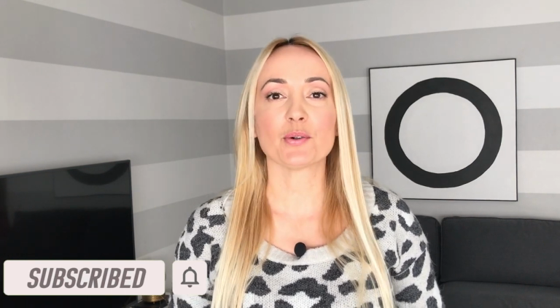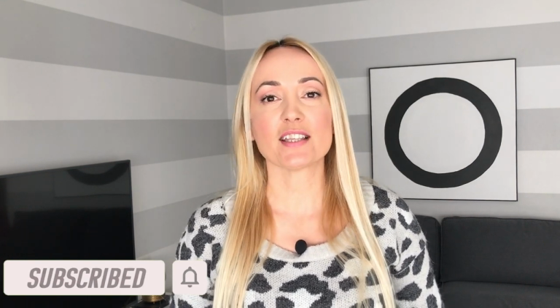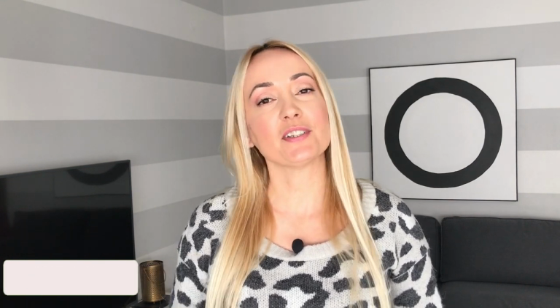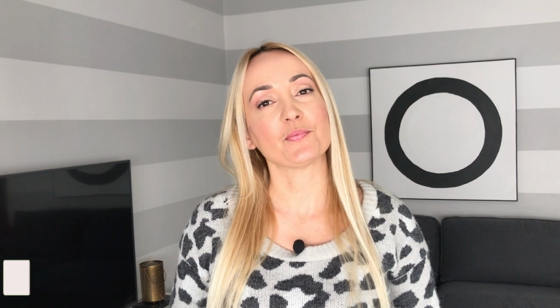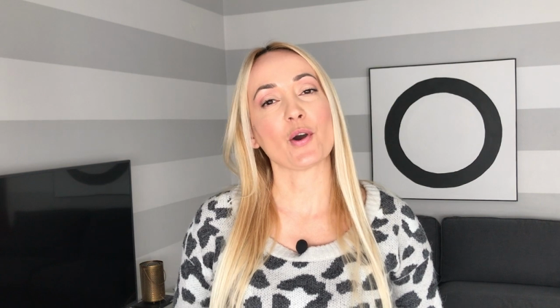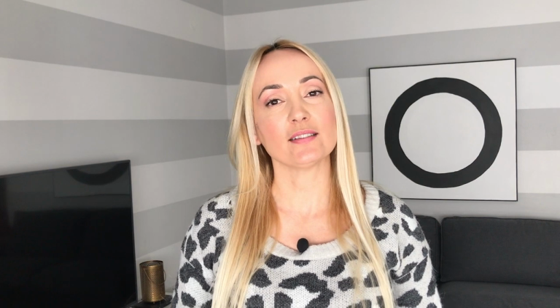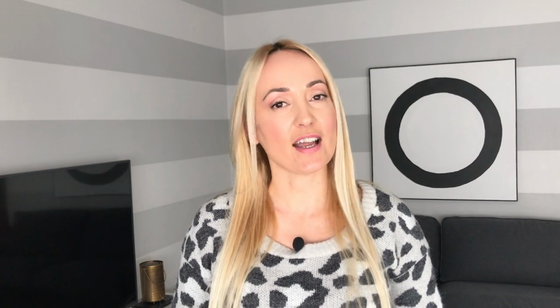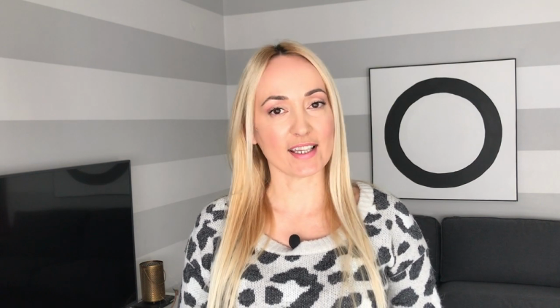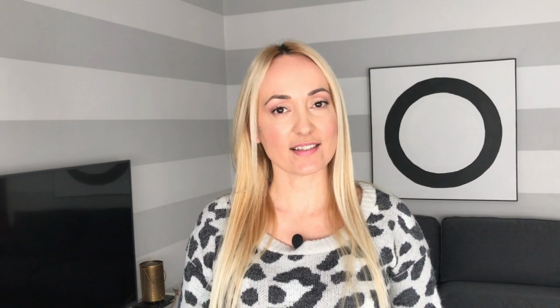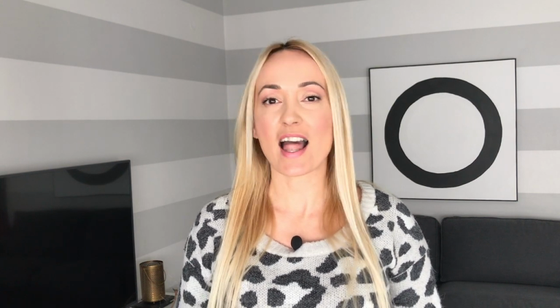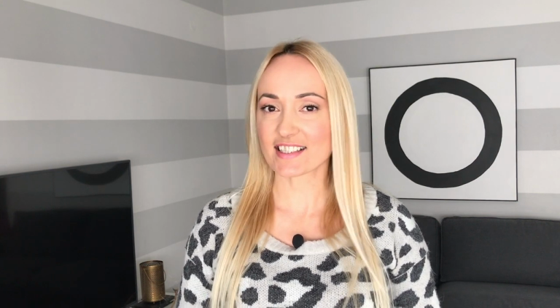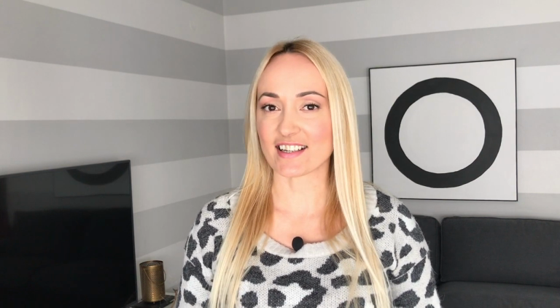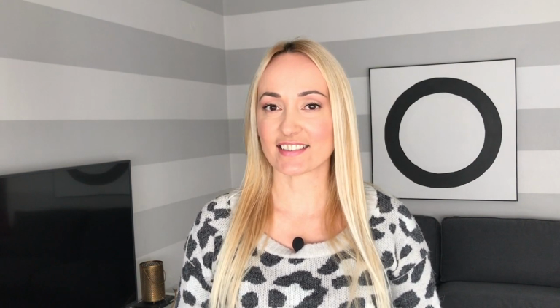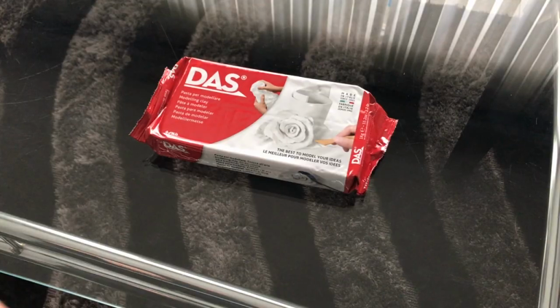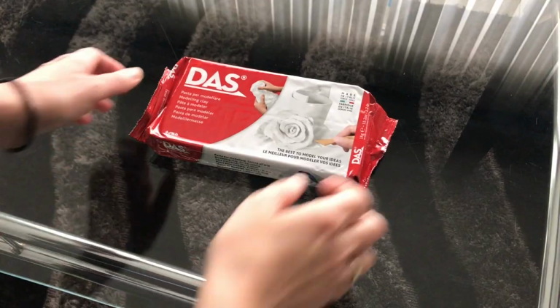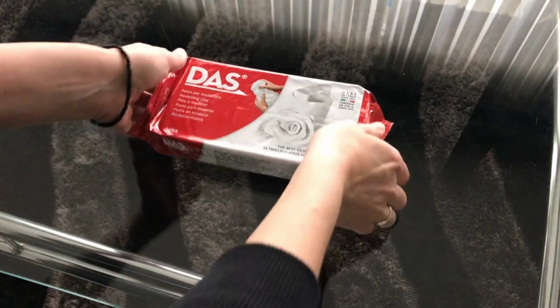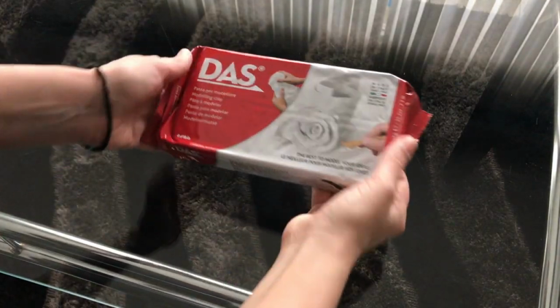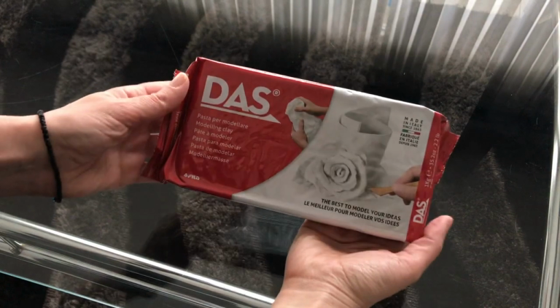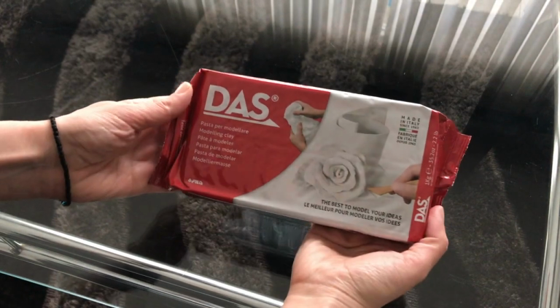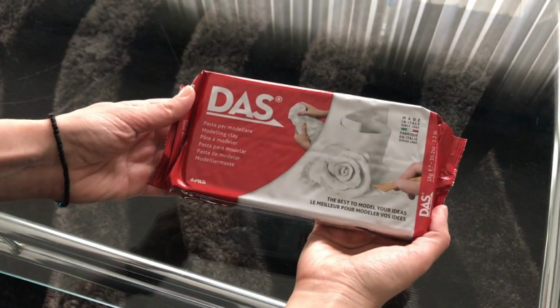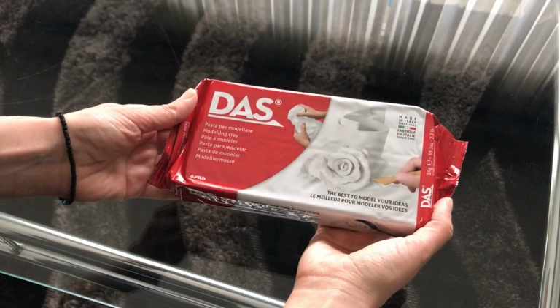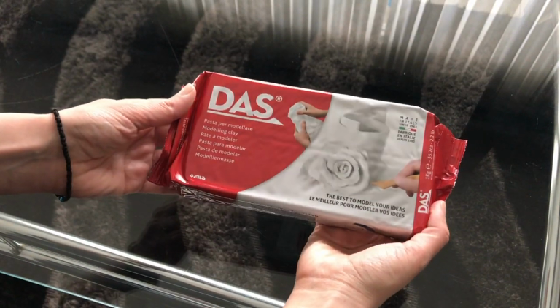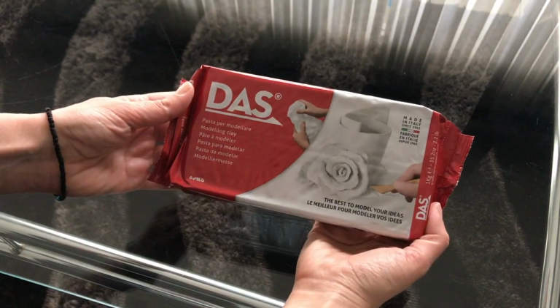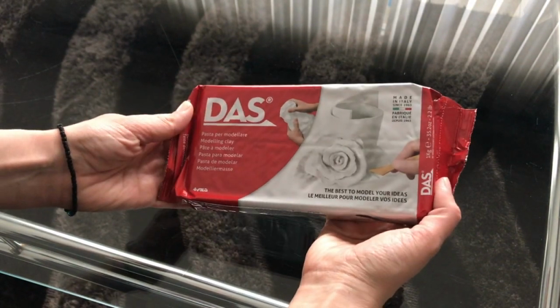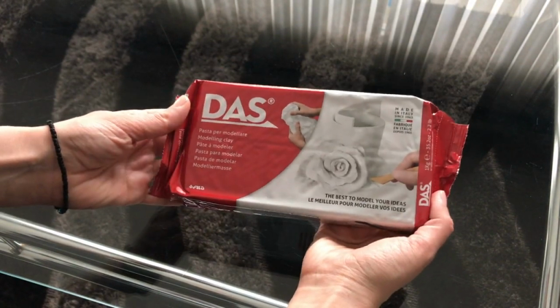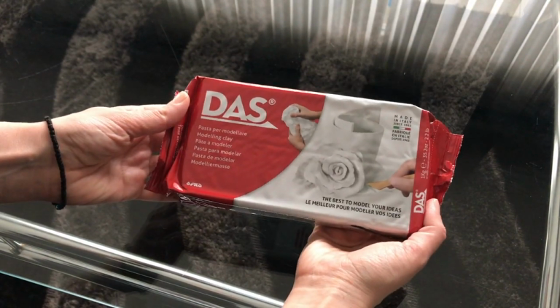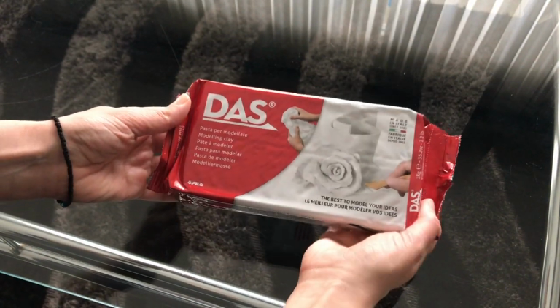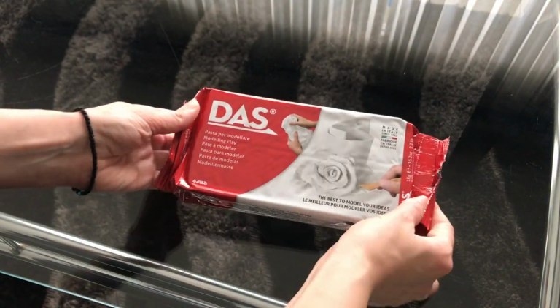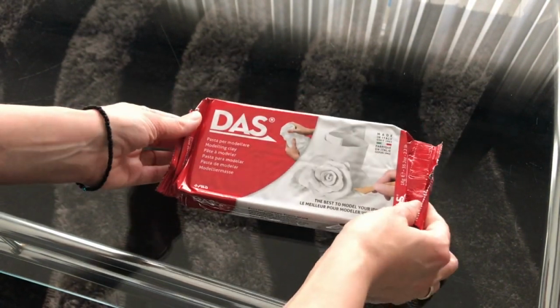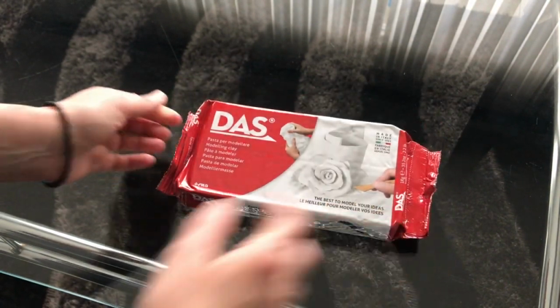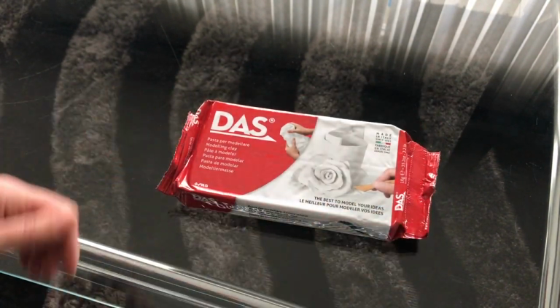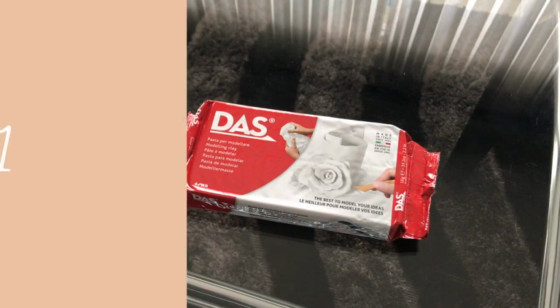Are you ready guys? Let's get started. For my projects I use this Dust air dry clay I ordered from Amazon — you can find the link in the description box down below.